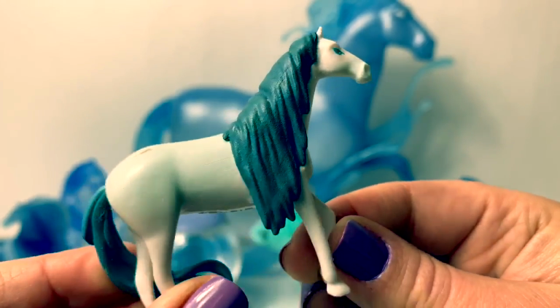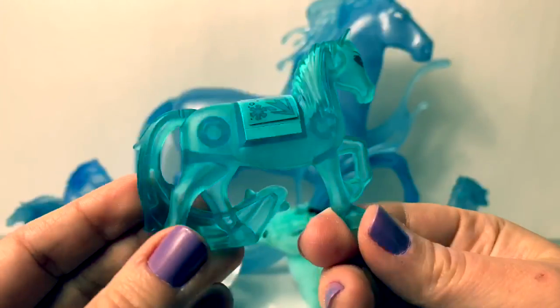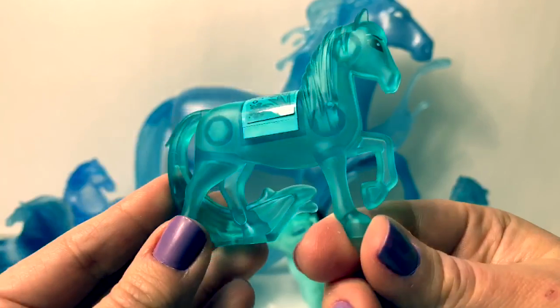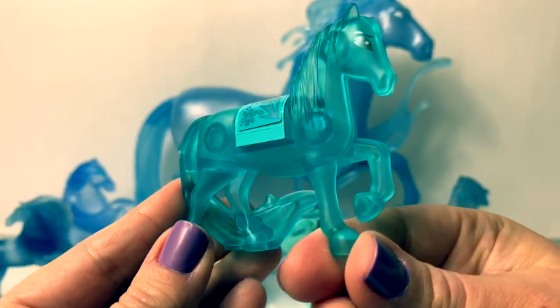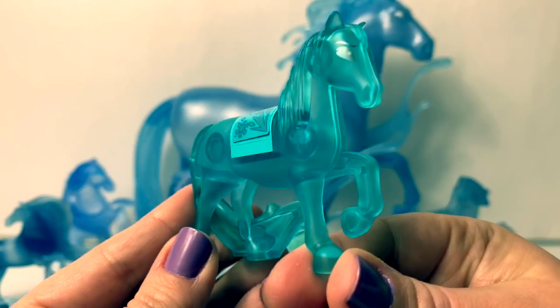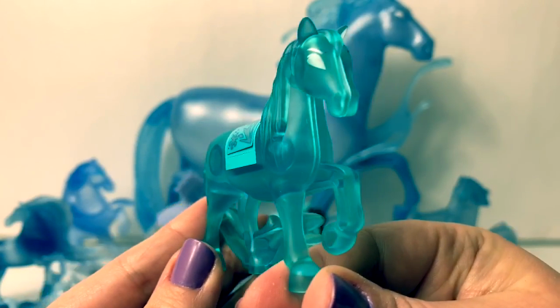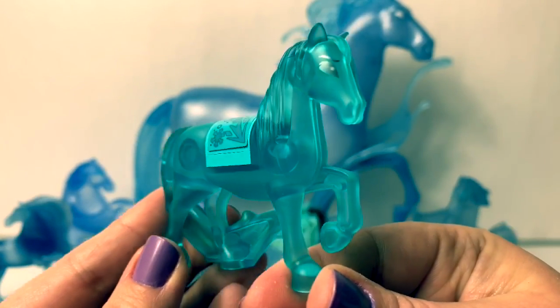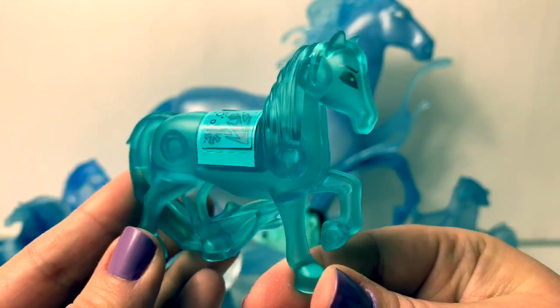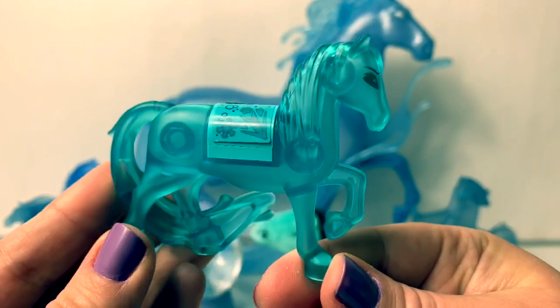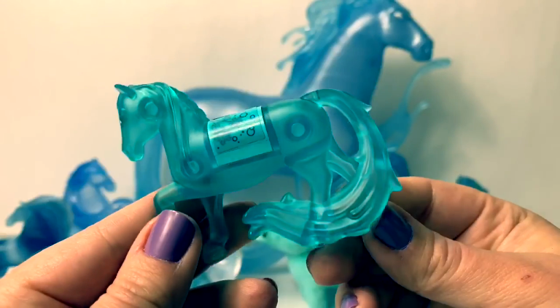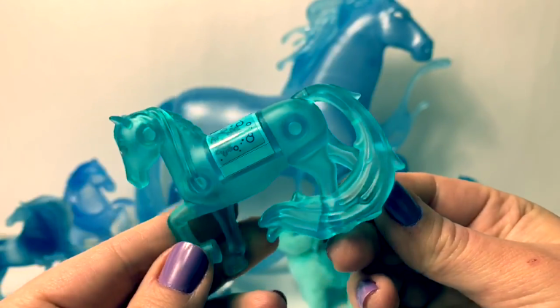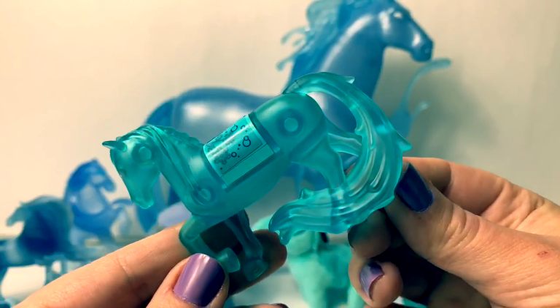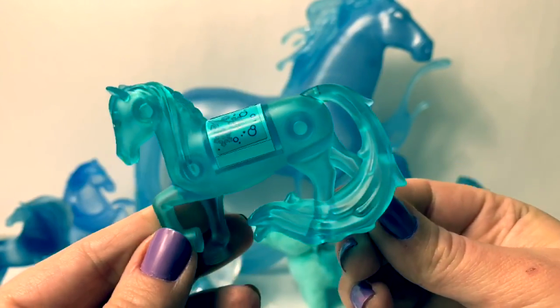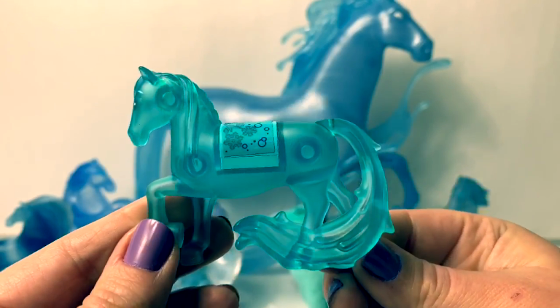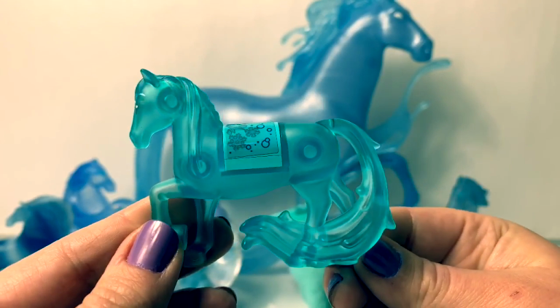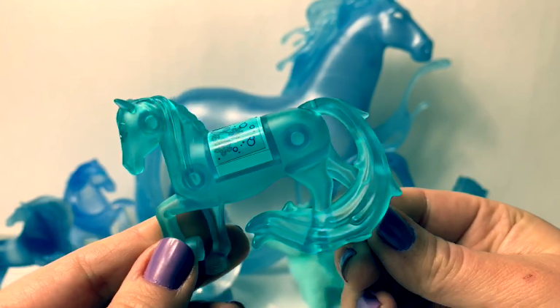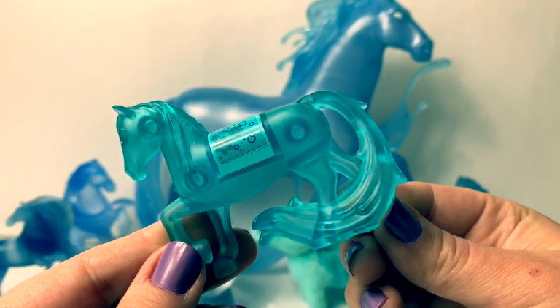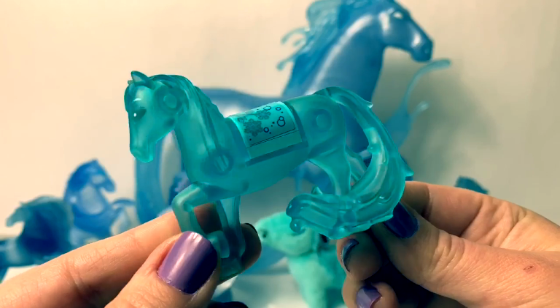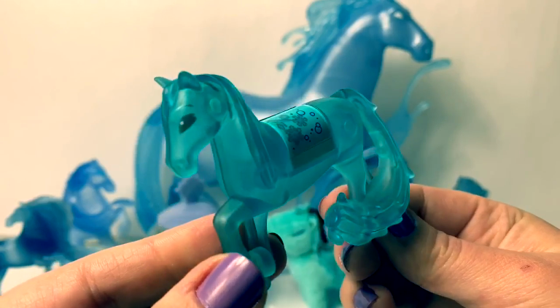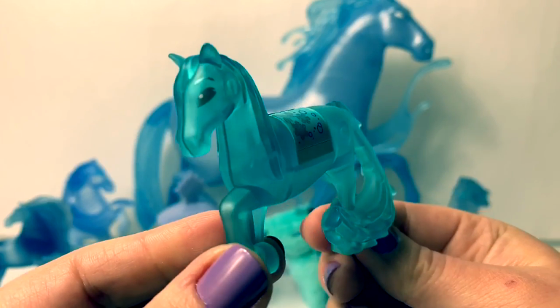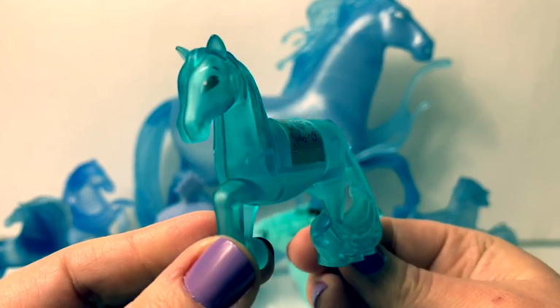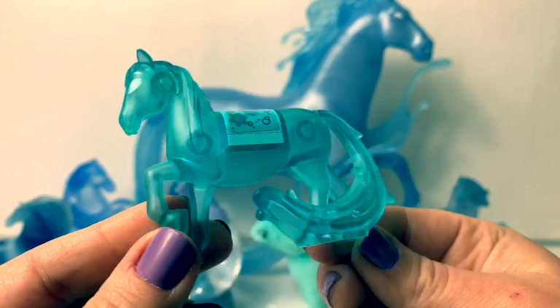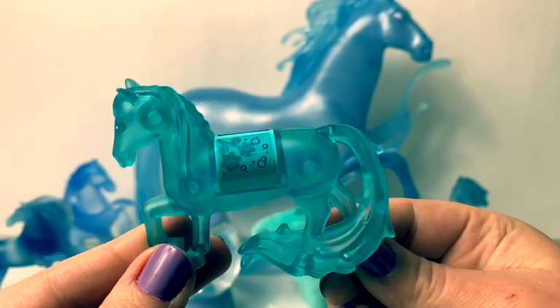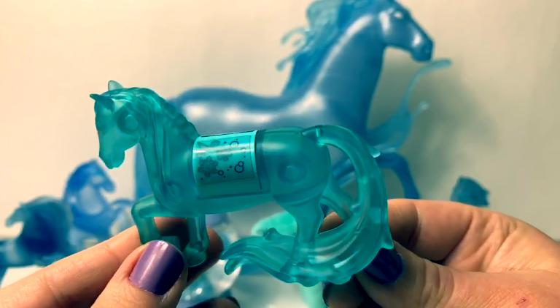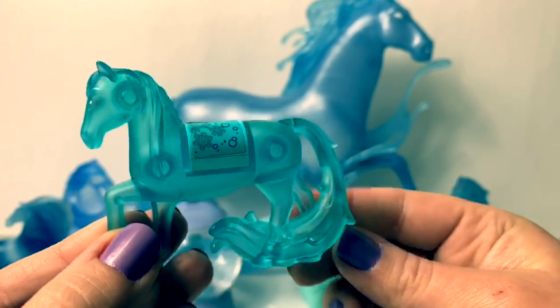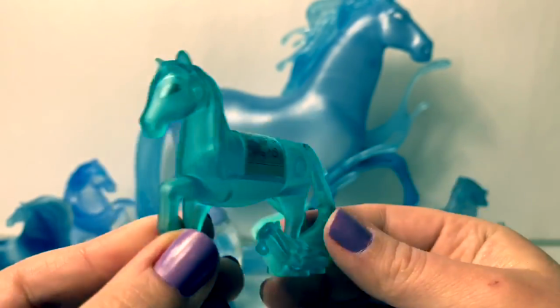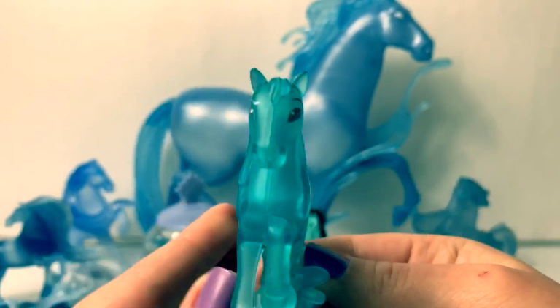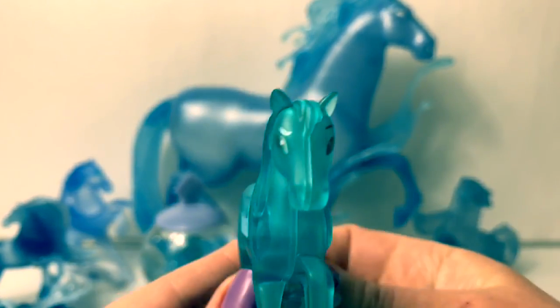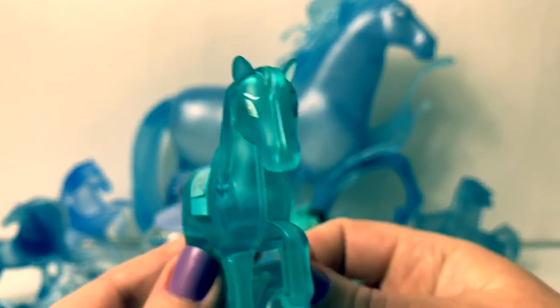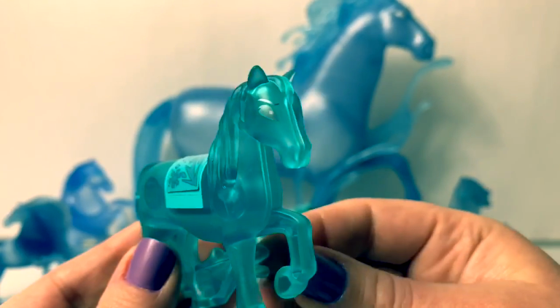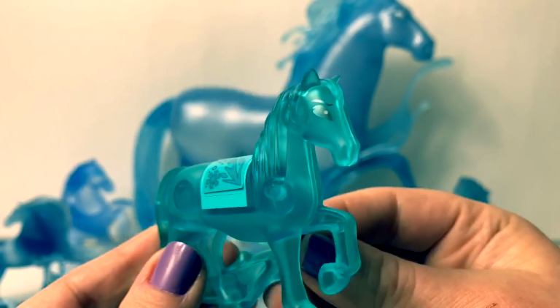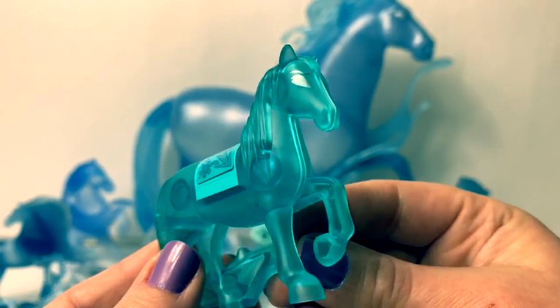This one is the Lego water nokk, and it comes with the Elsa jewelry box creation Lego set. So cool to see the Lego water nokk!